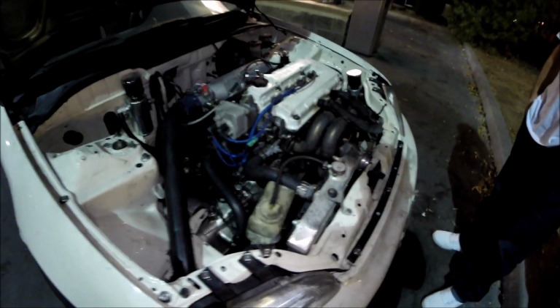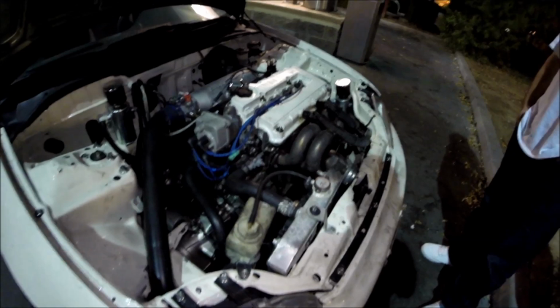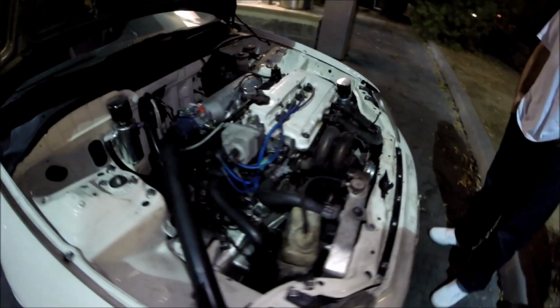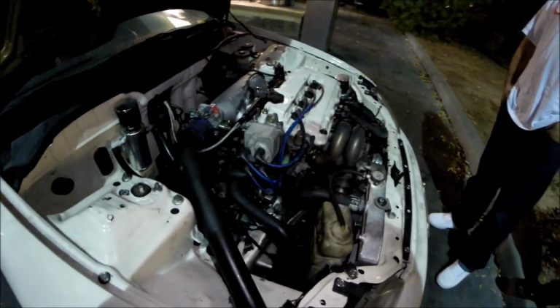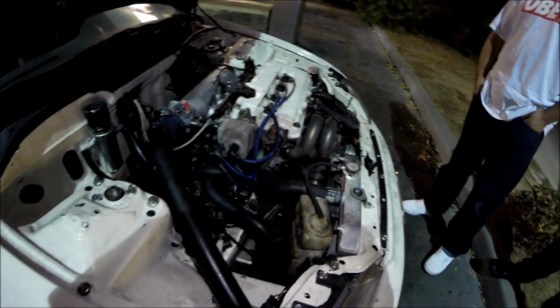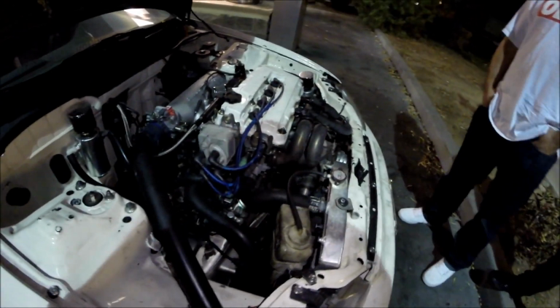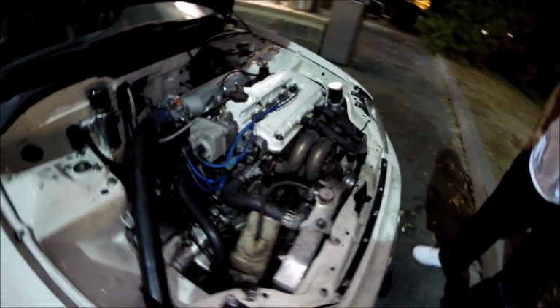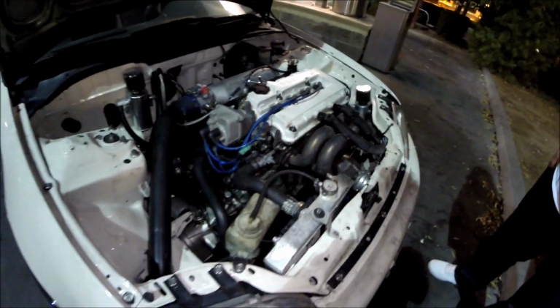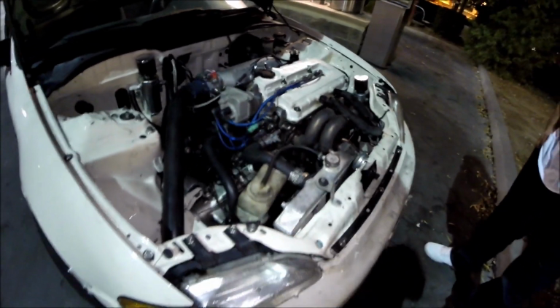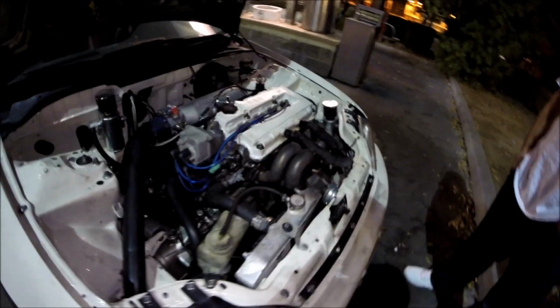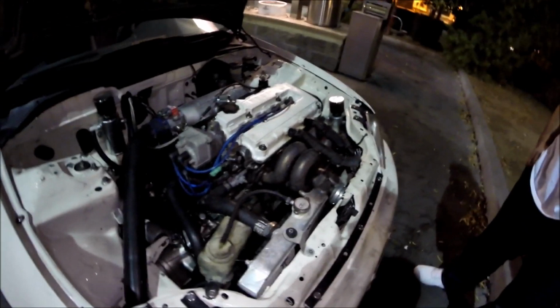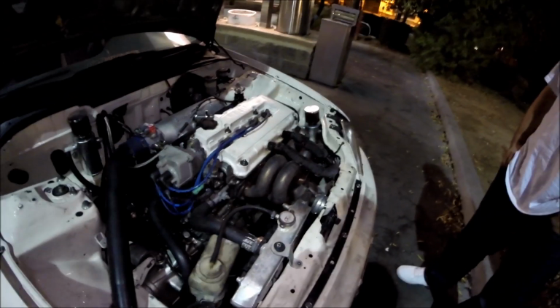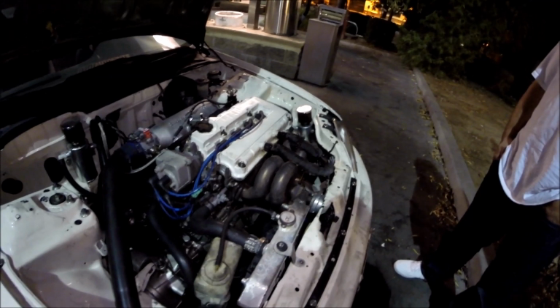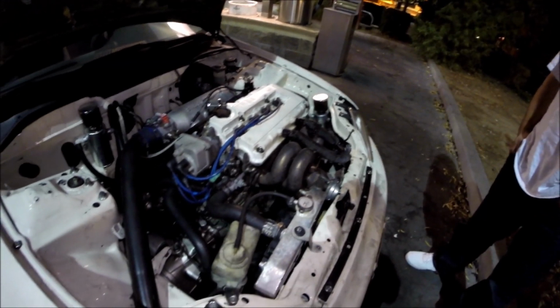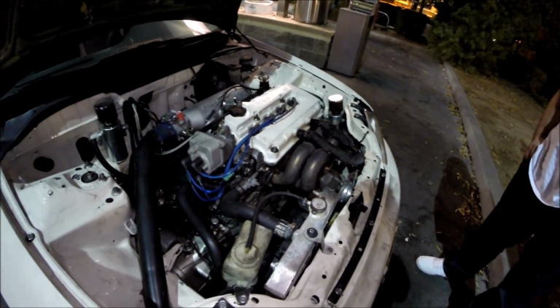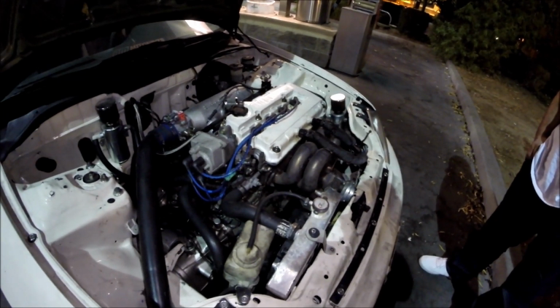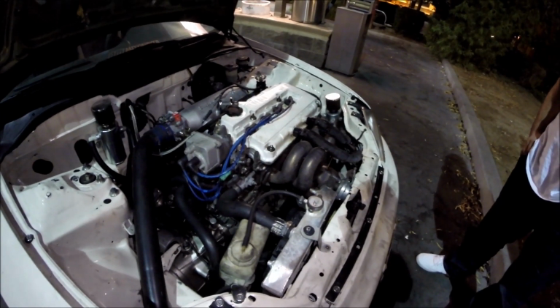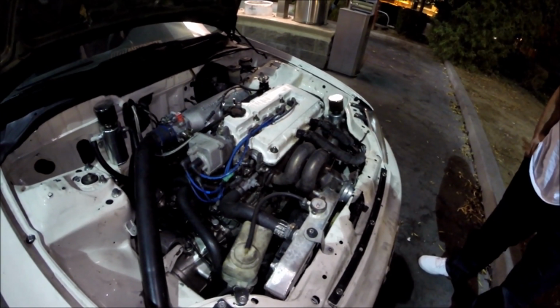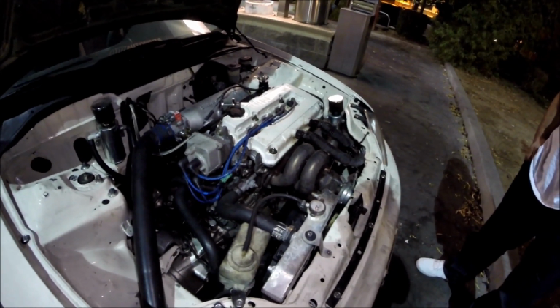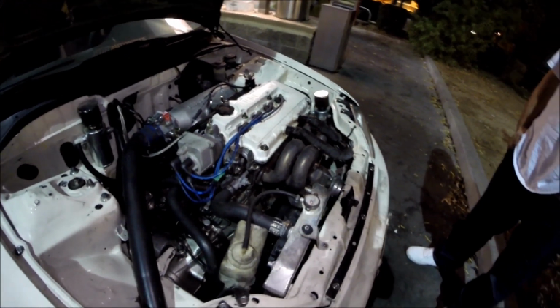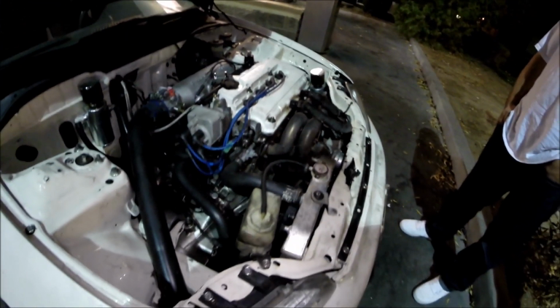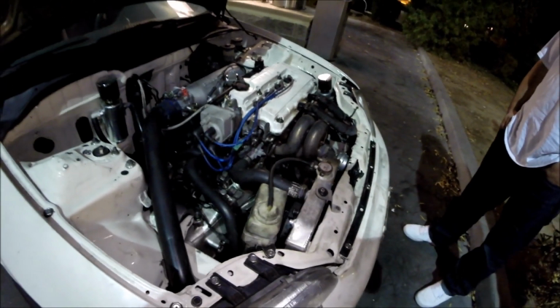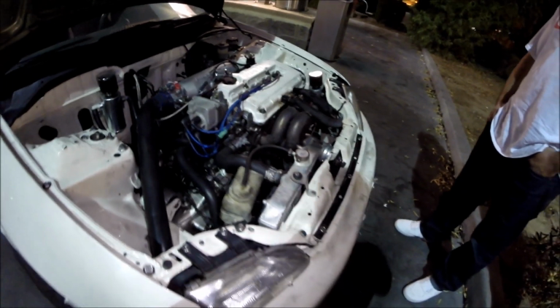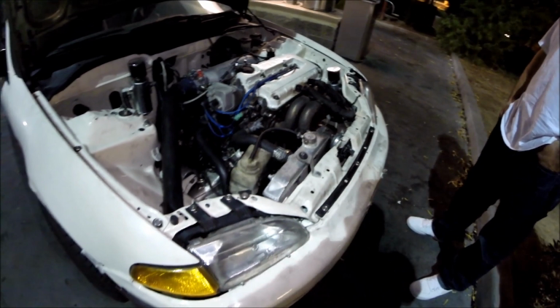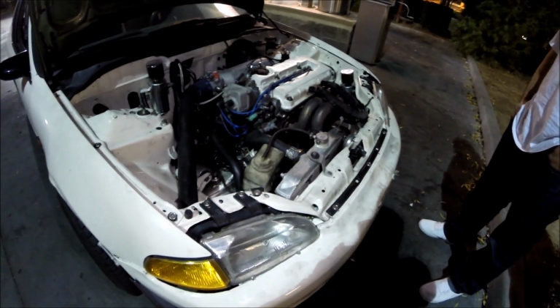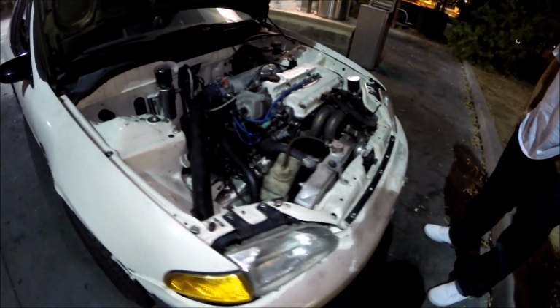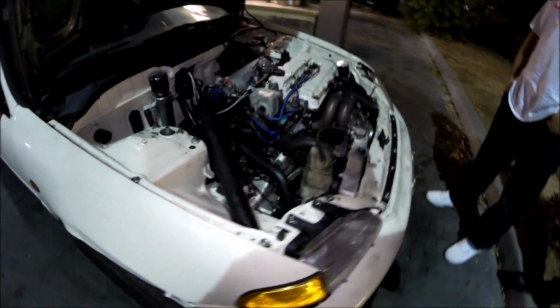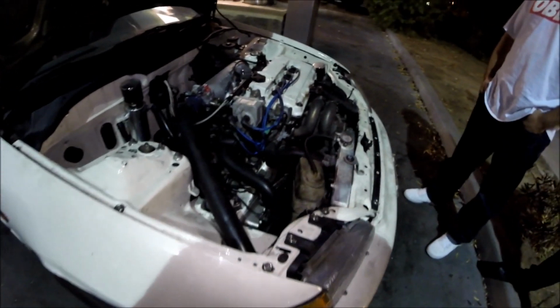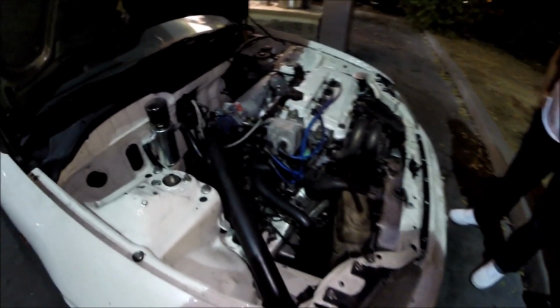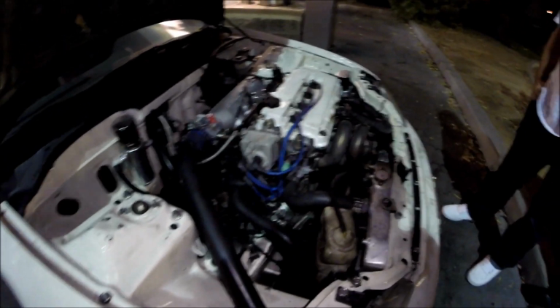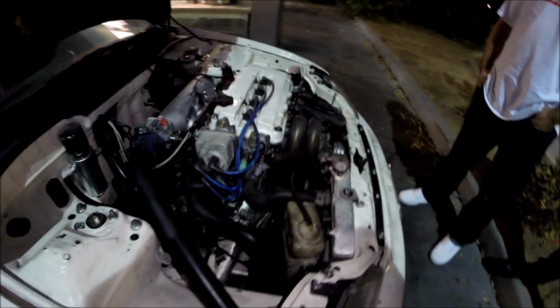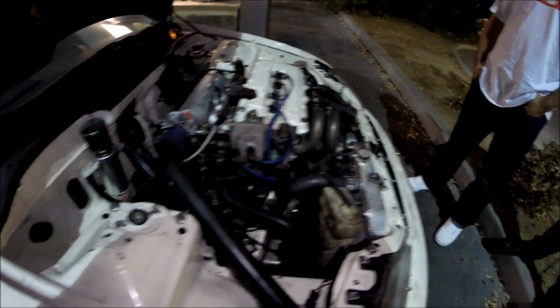How many pounds of boost? 18. Did you tune it yourself or take it to a shop? No, I took it to Anthony's shop. Oh yeah, we've been there a few times for our dyno days. Oh really? Yeah.